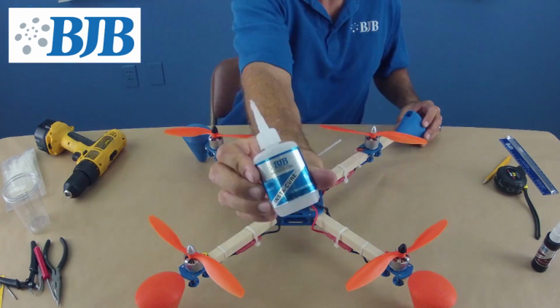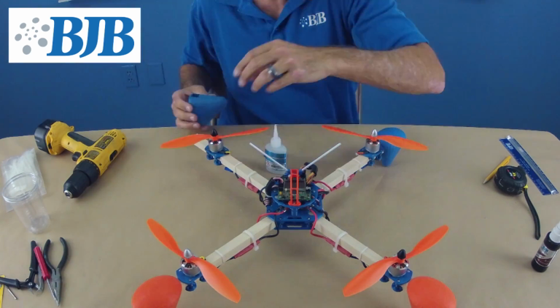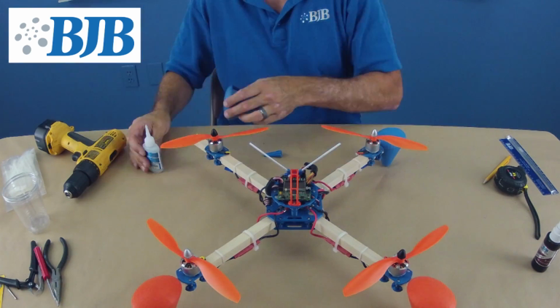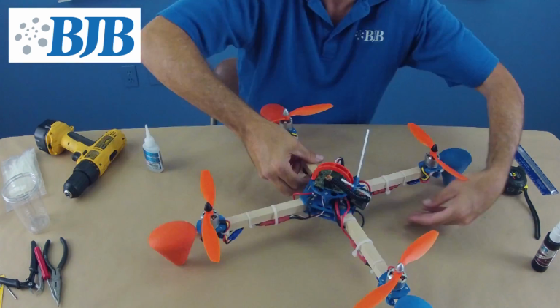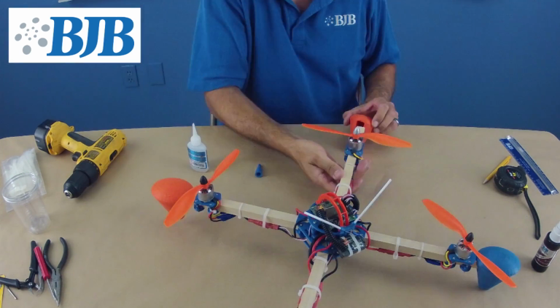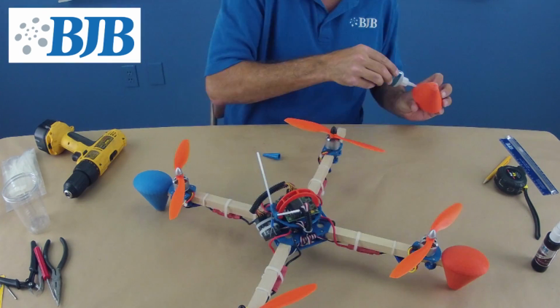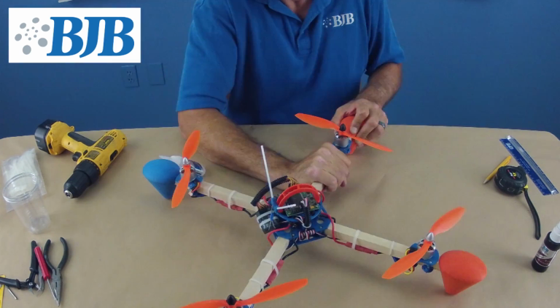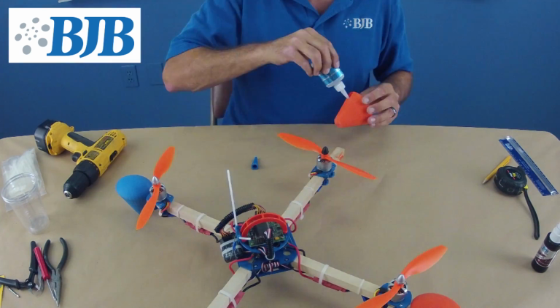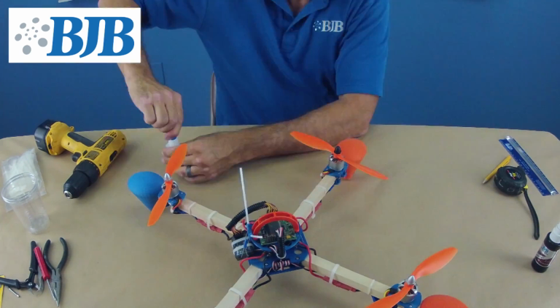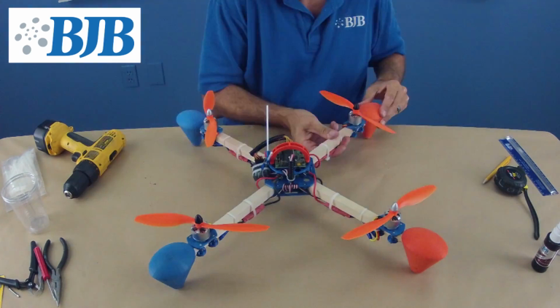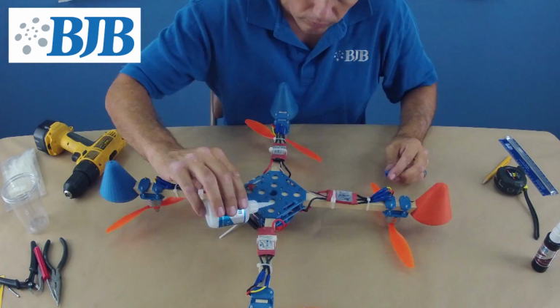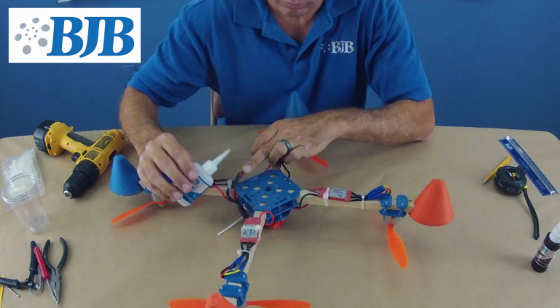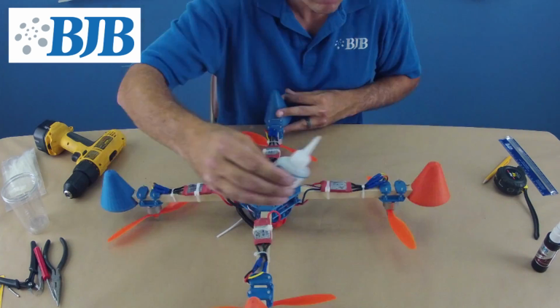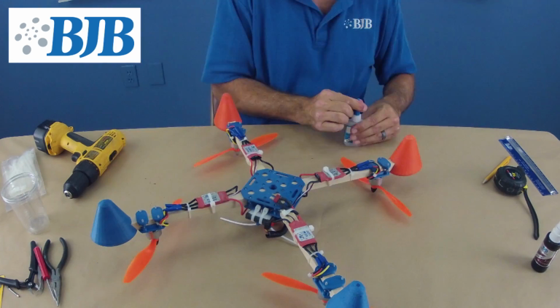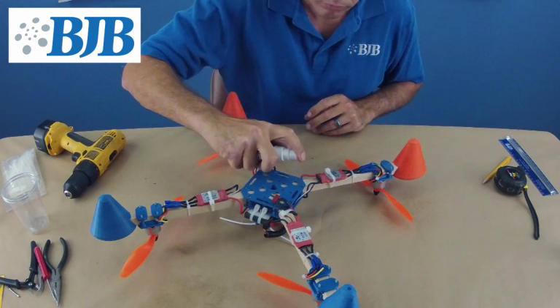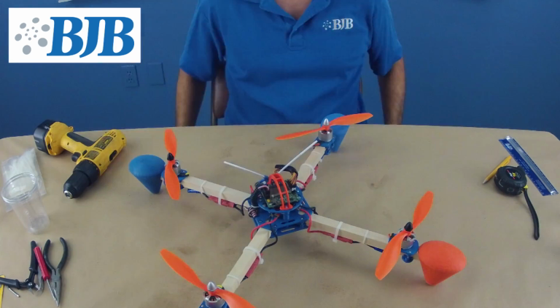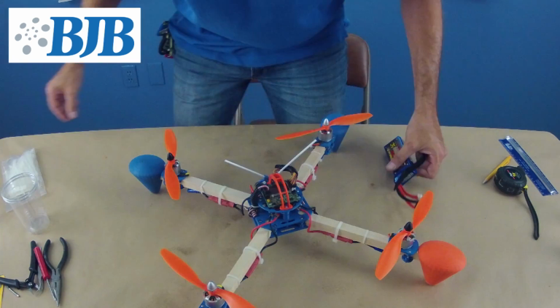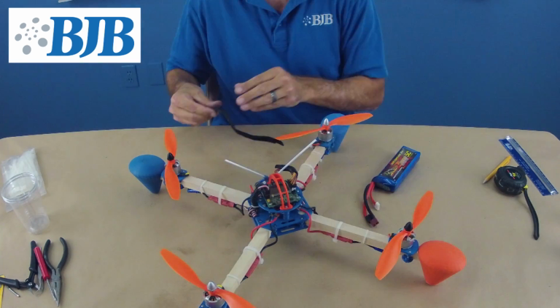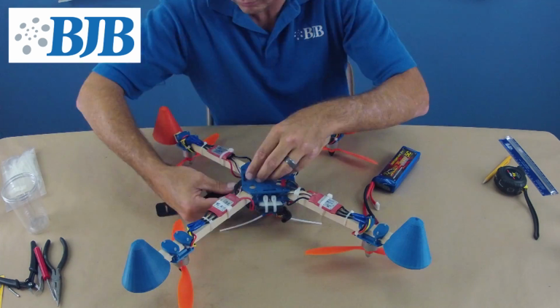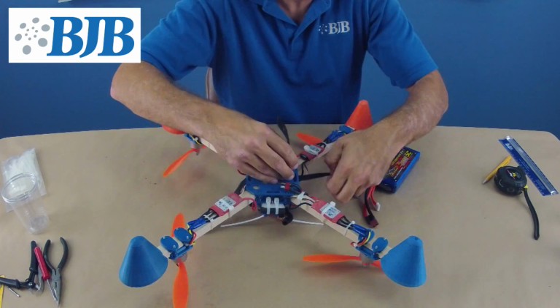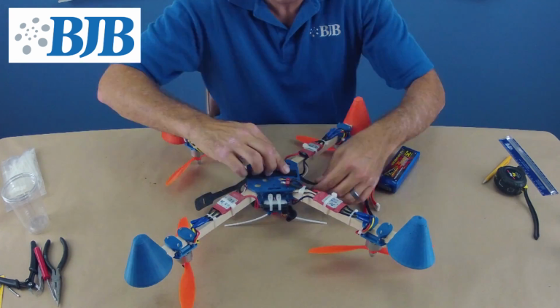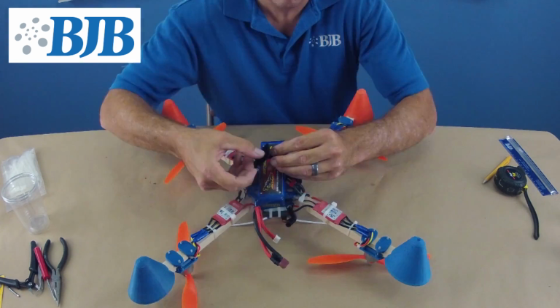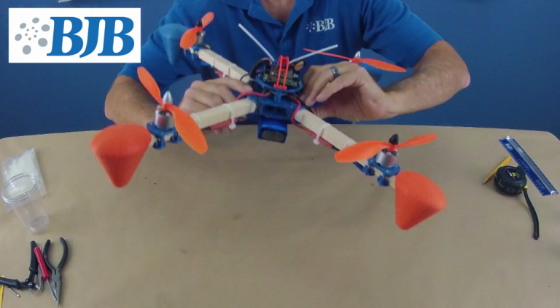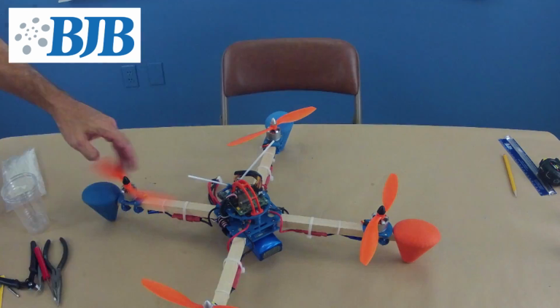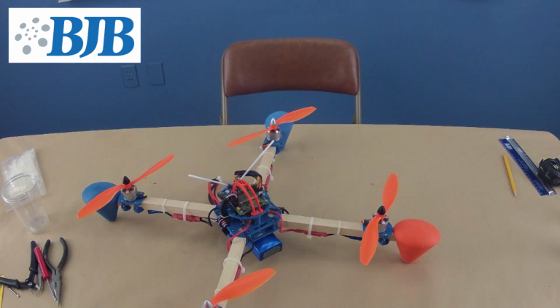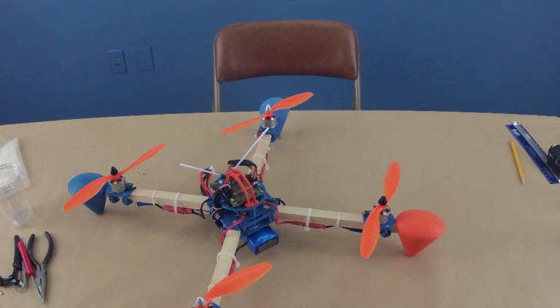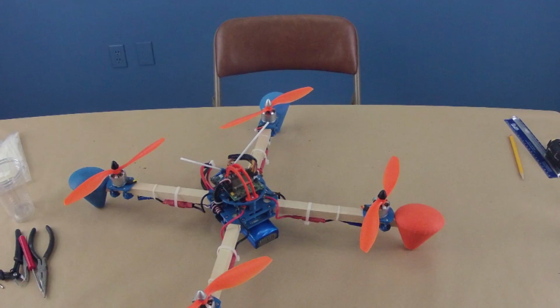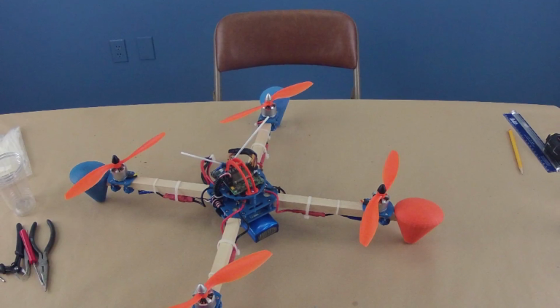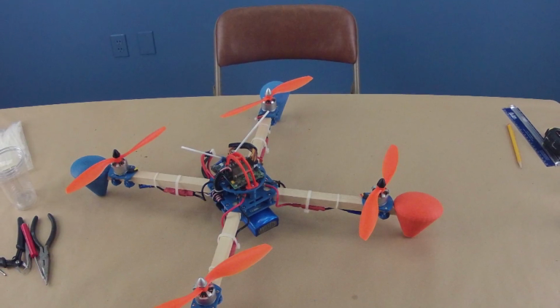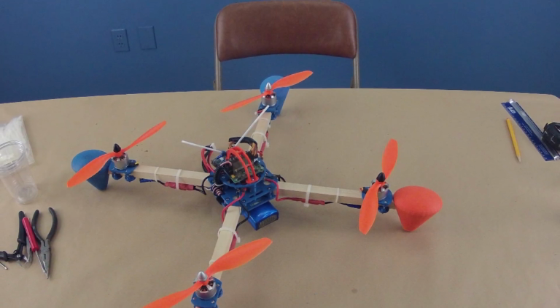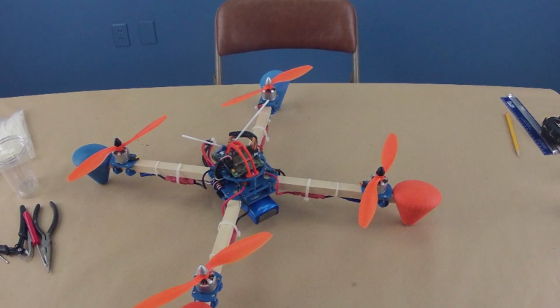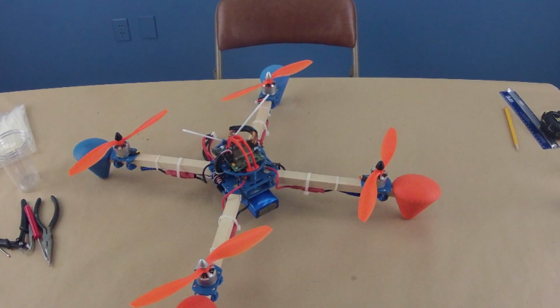And finally, we bond the flex foam landing pads we made in our 3D printed mold to the quad's arms, and fasten the battery to the frame using velcro straps. Now our quad is ready to fly.